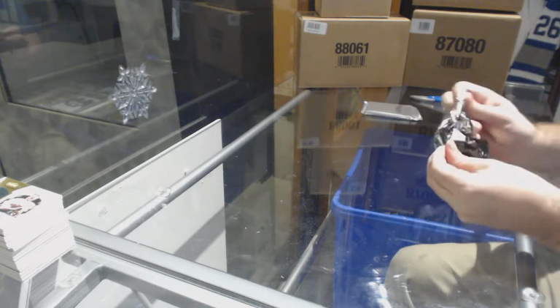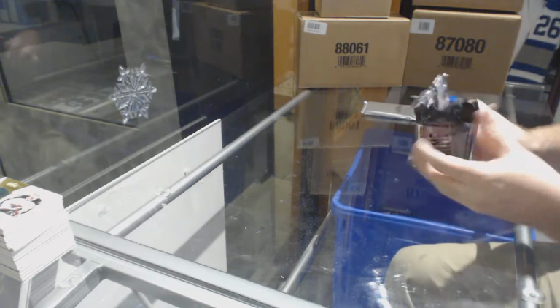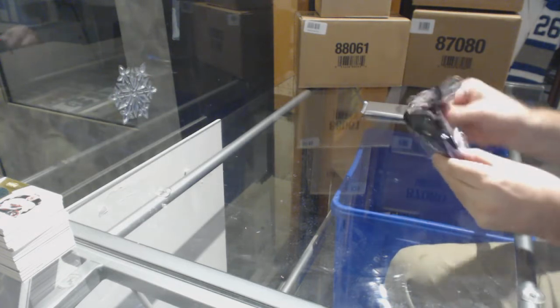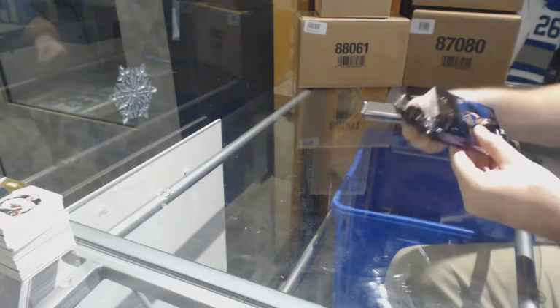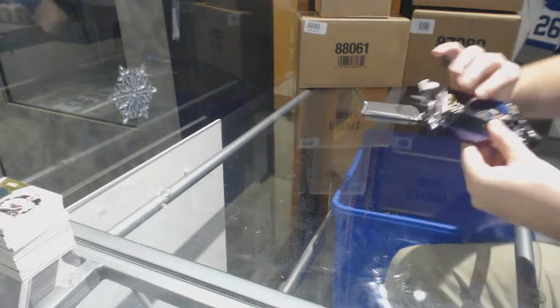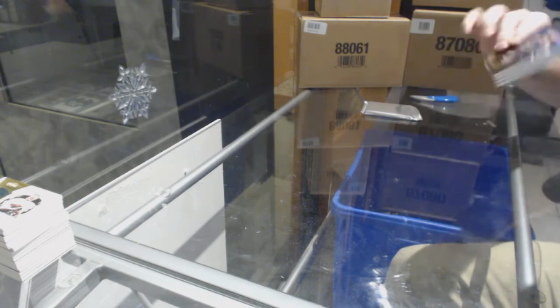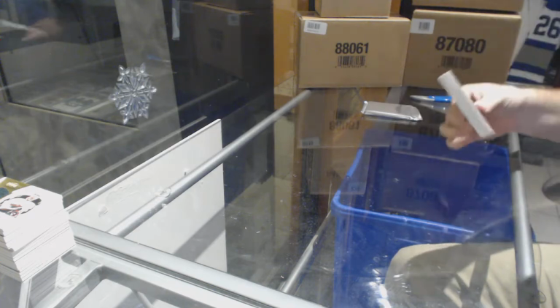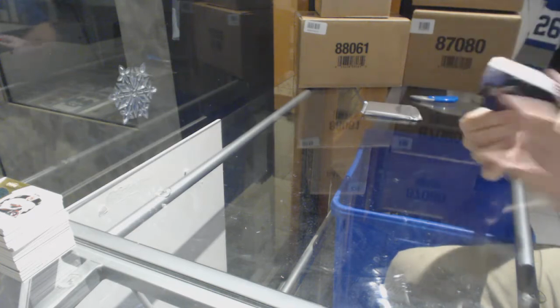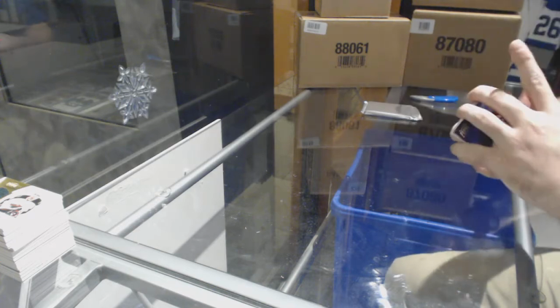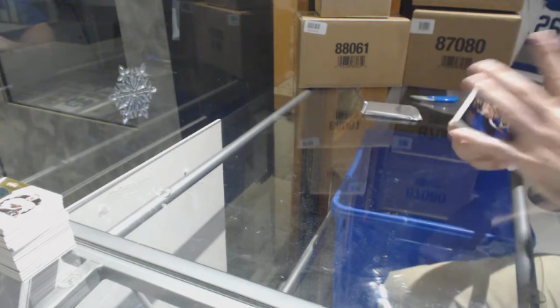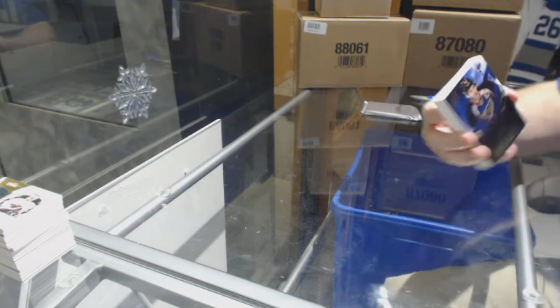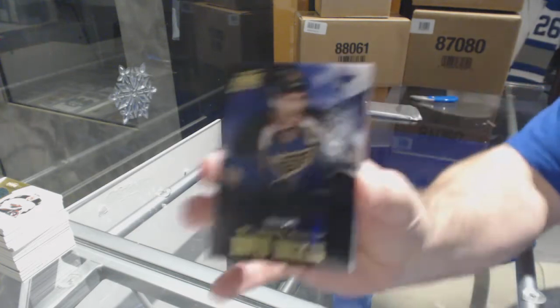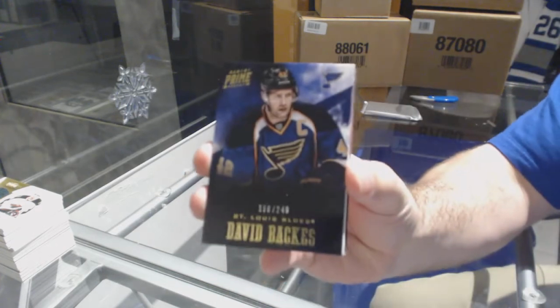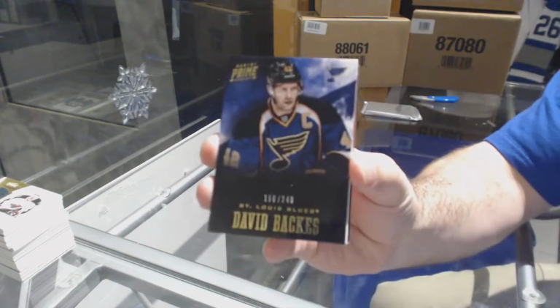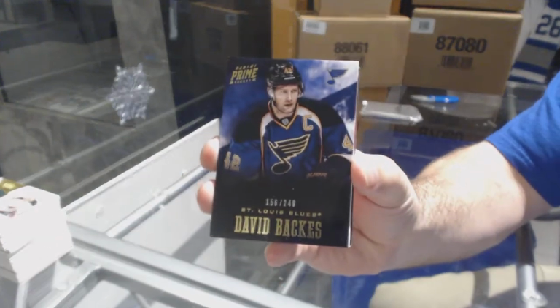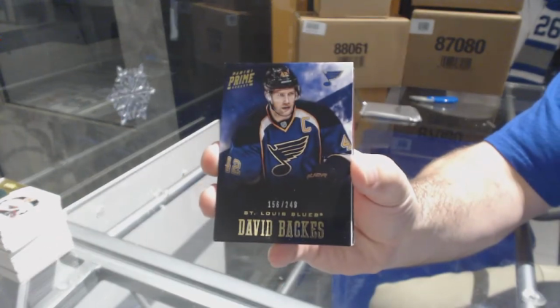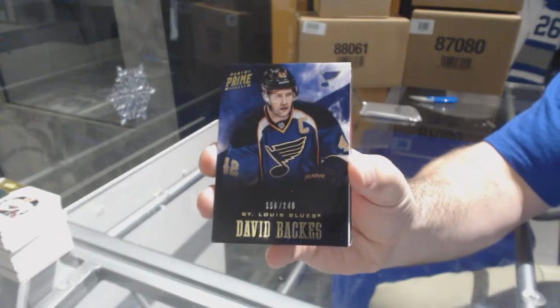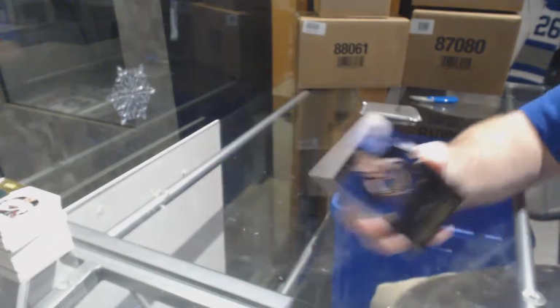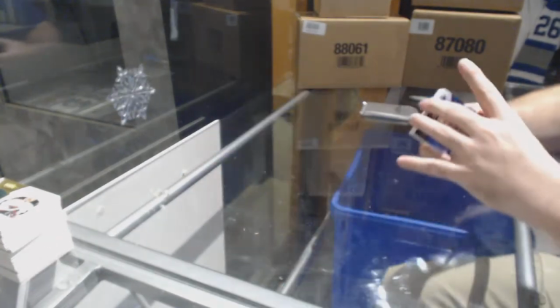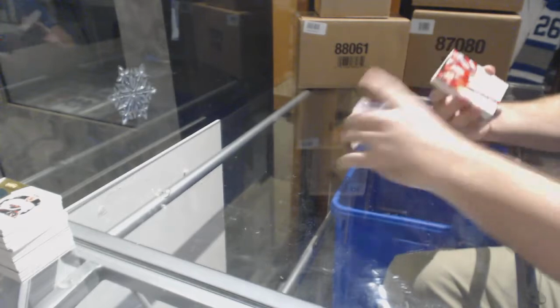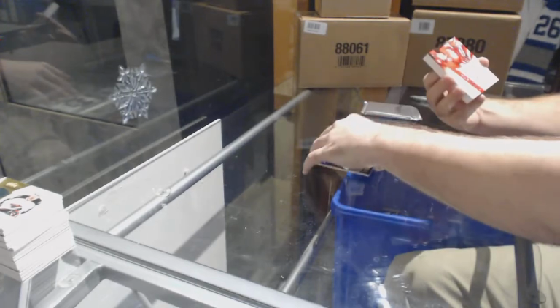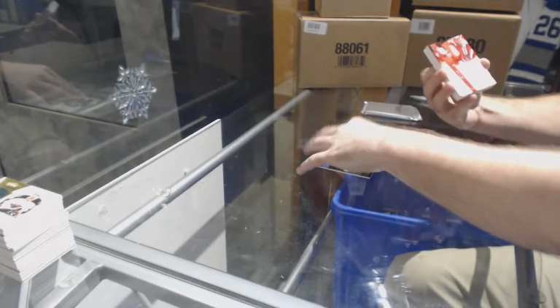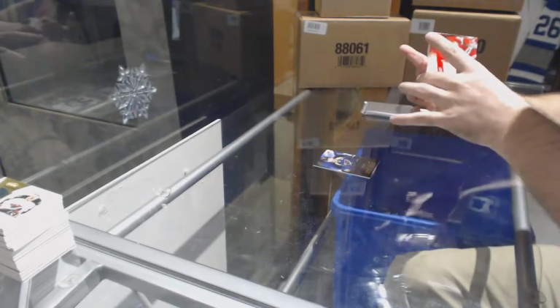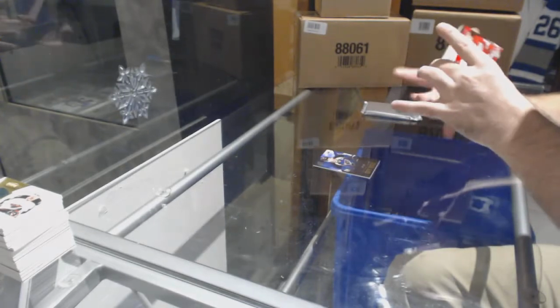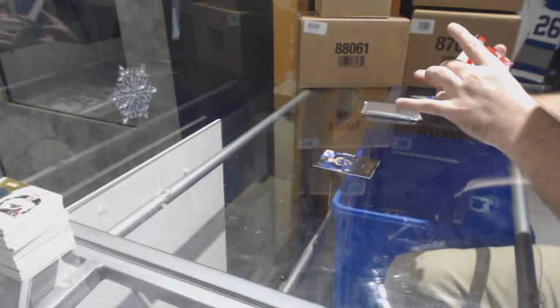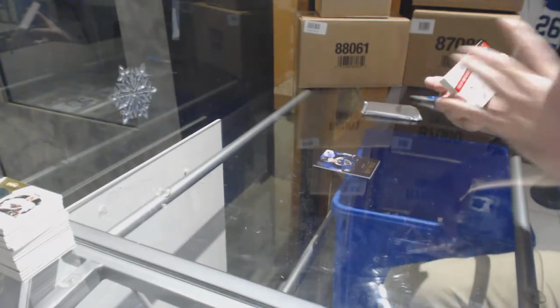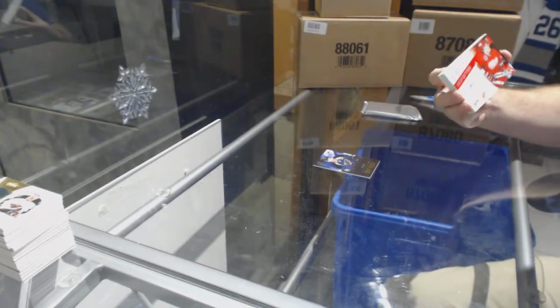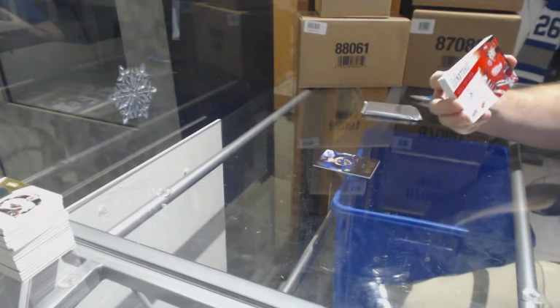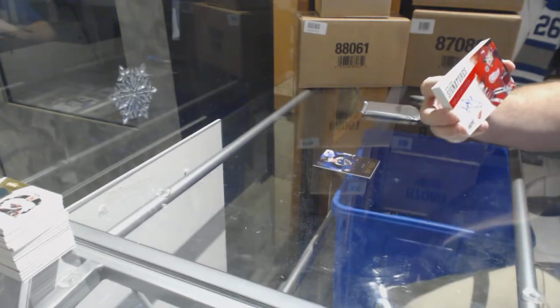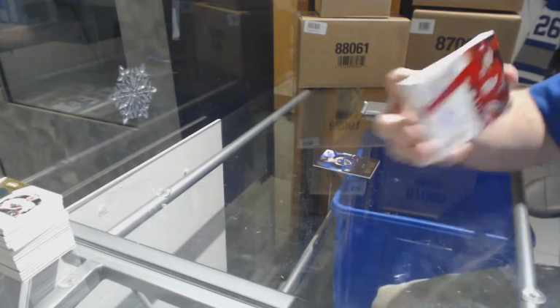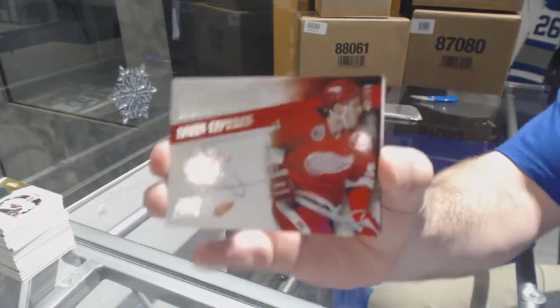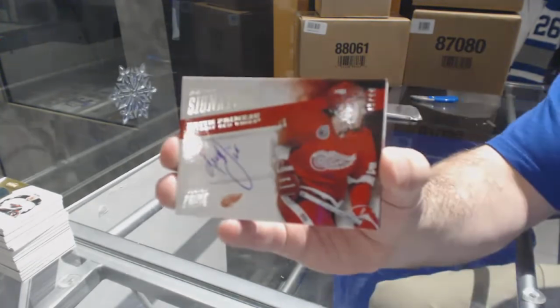No problem, sir, and remember guys we have another break scheduled literally right after this — the other break's ready to go. For the Blues, we've got 249 David Backes.